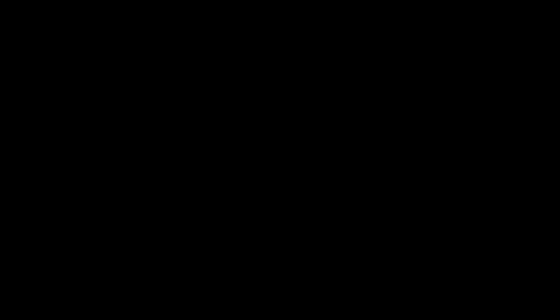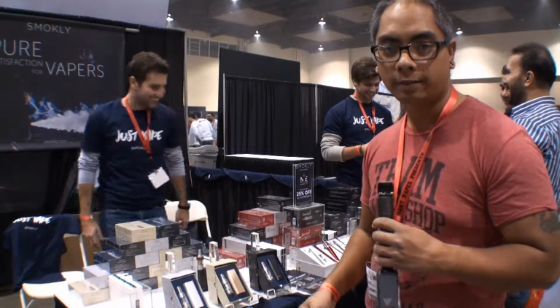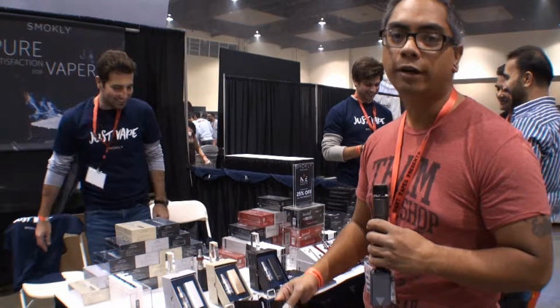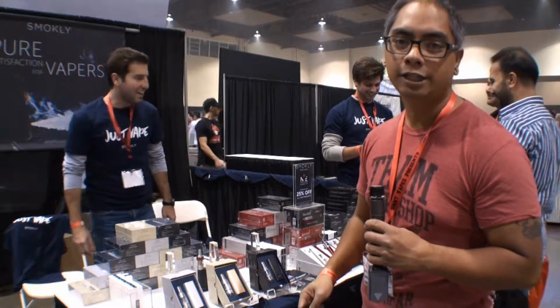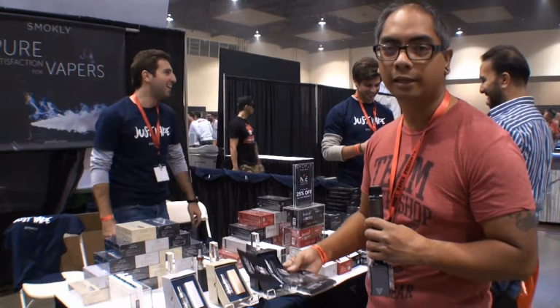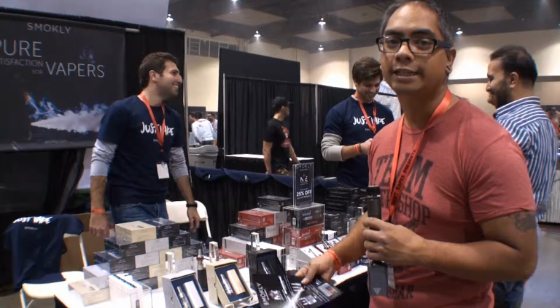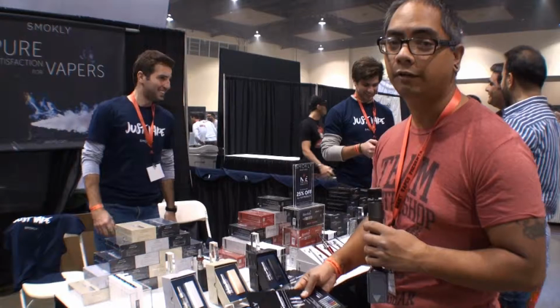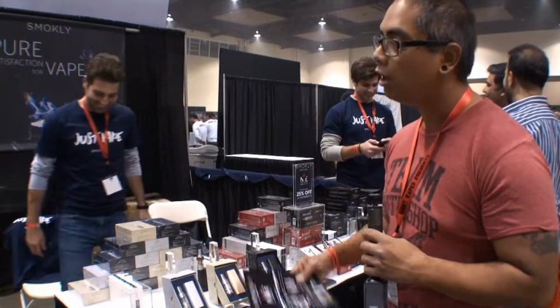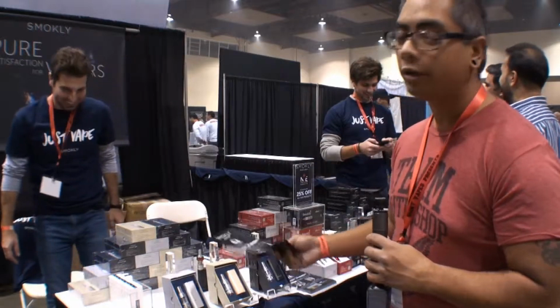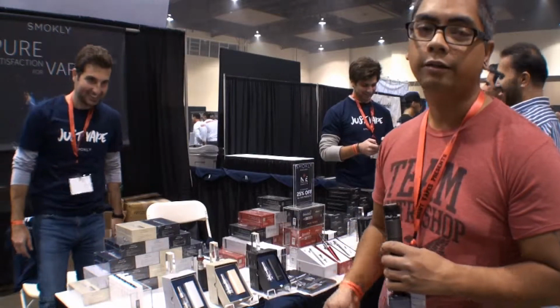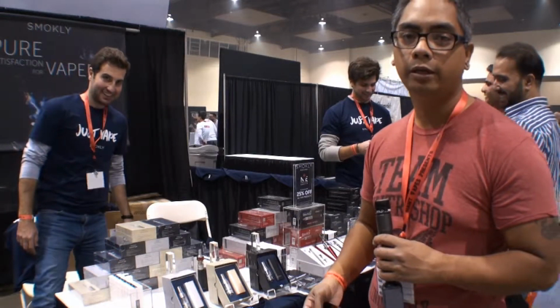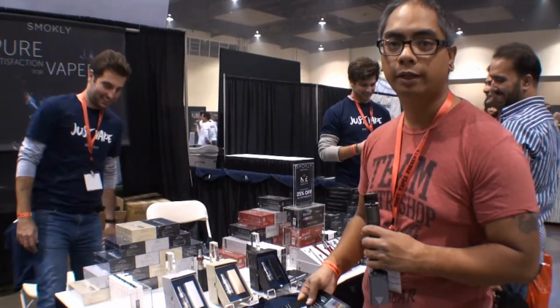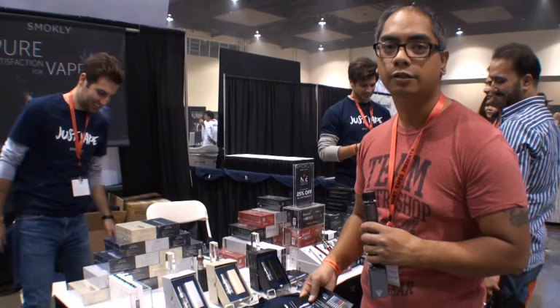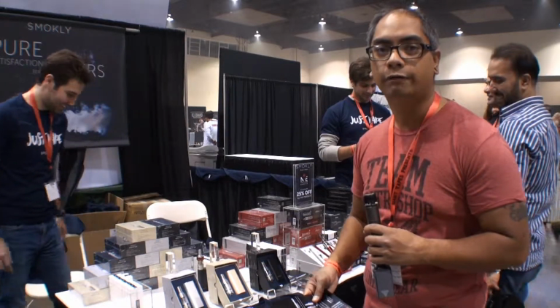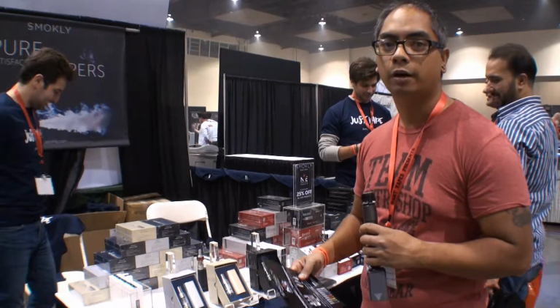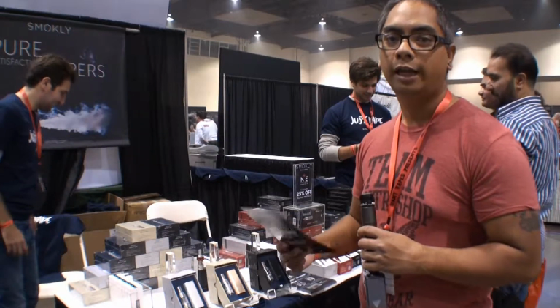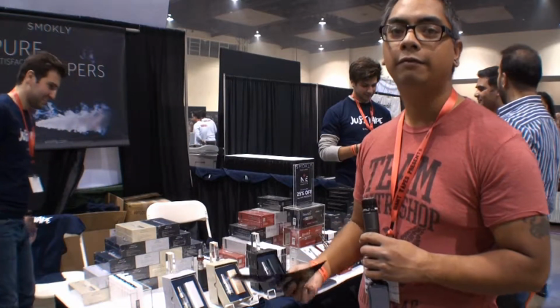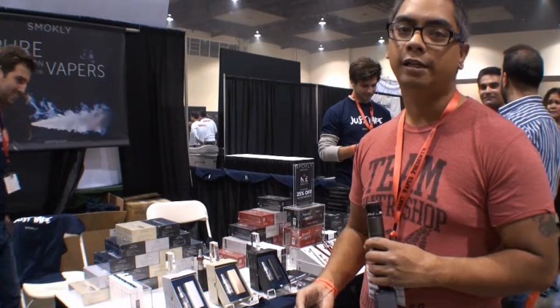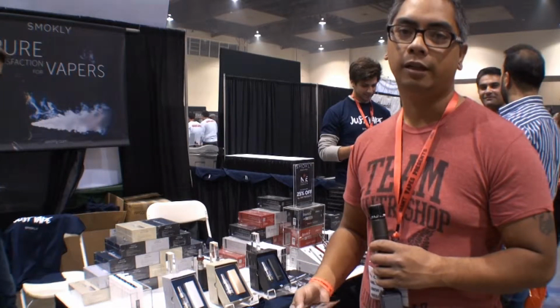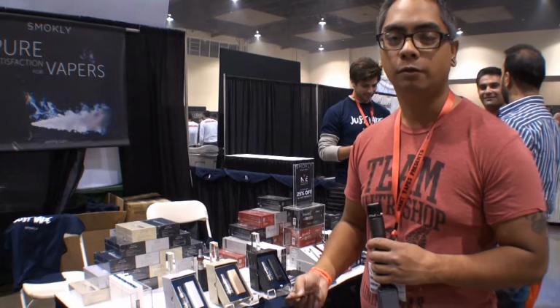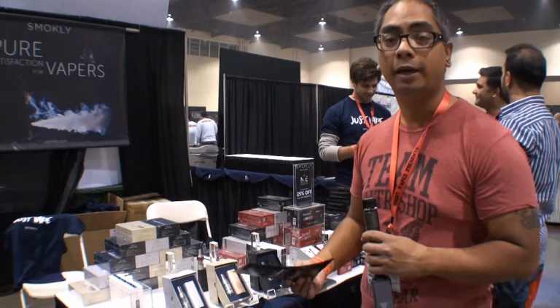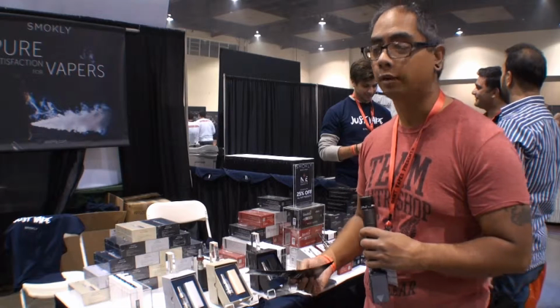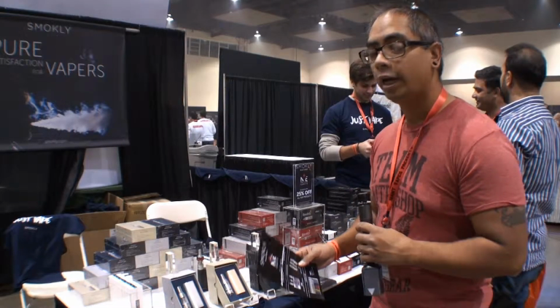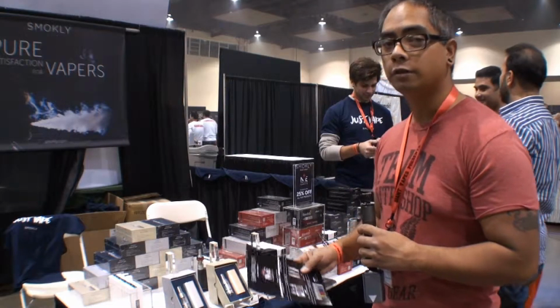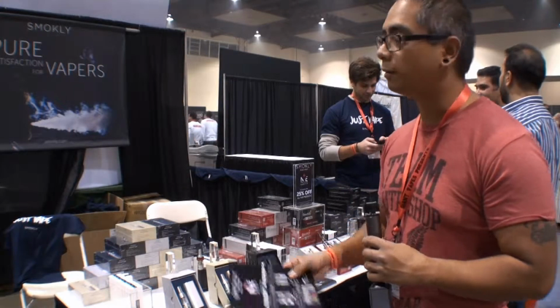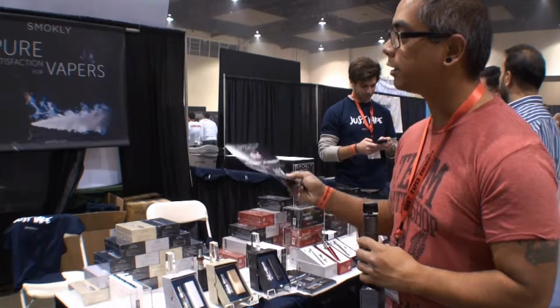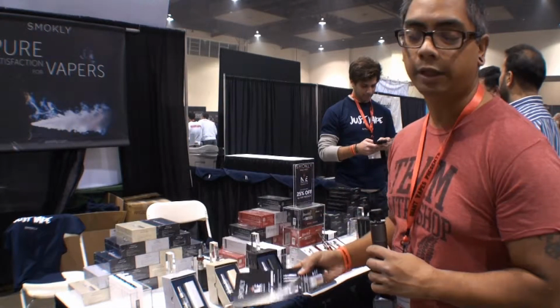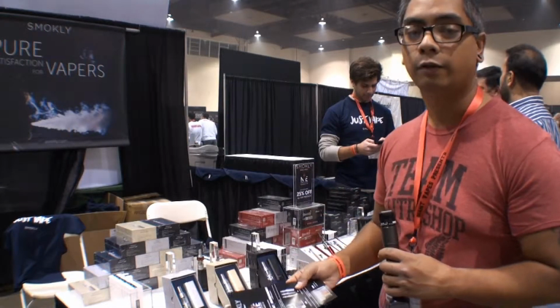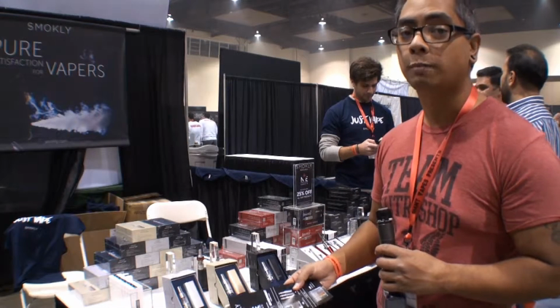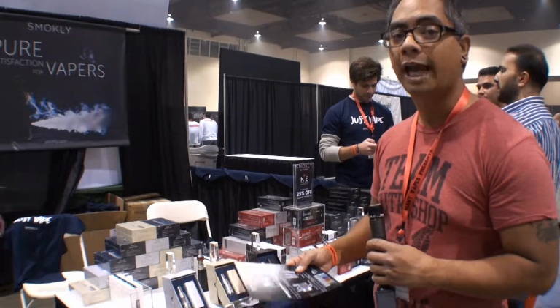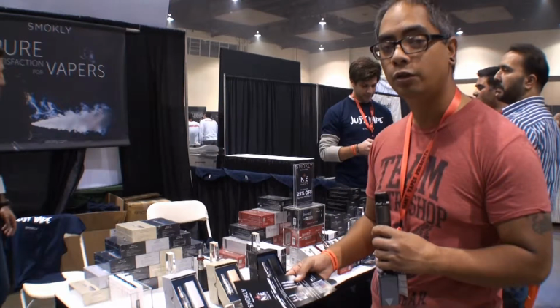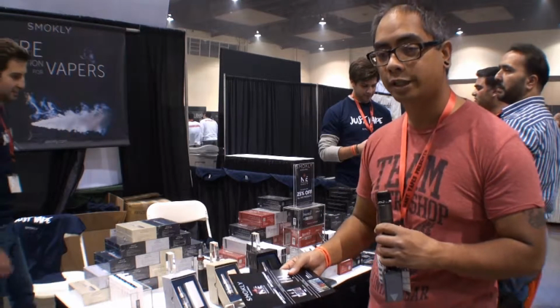What's up guys, Tony Hannity here from Lazy Tech TV. We're here at the Reno Convention Center for the NVE National Vape Expo, and first and foremost we're talking with the guys over at Smokely out of New York City.